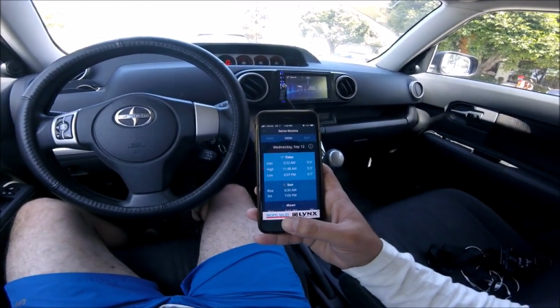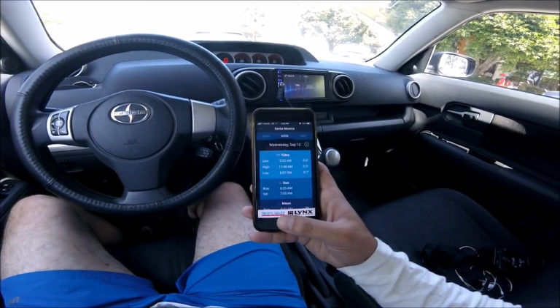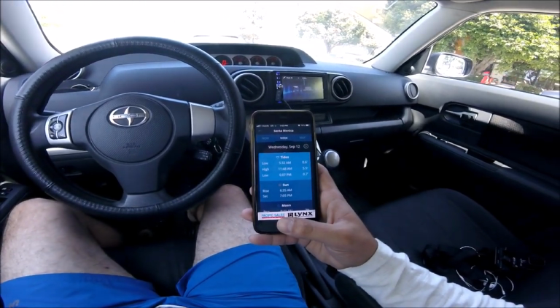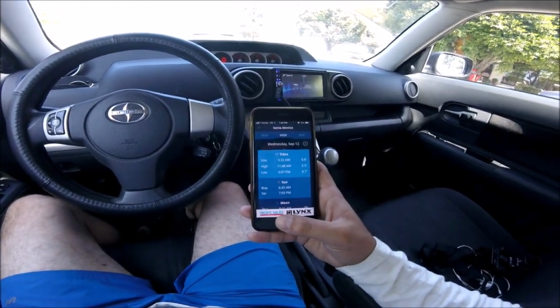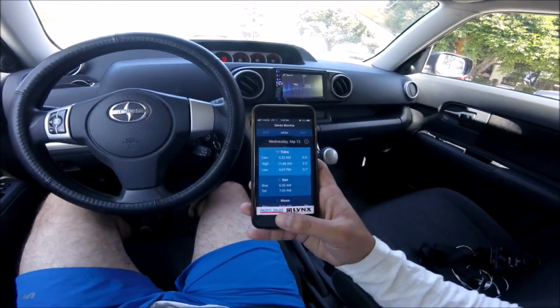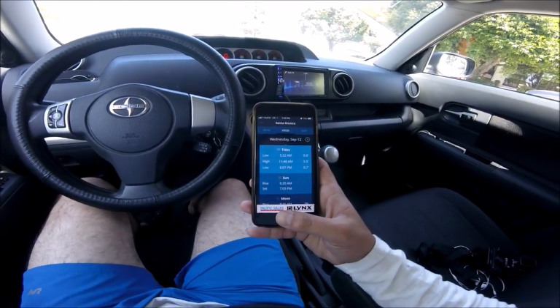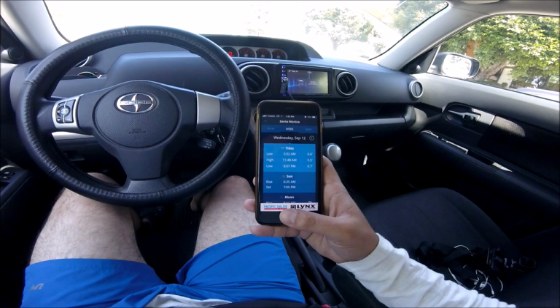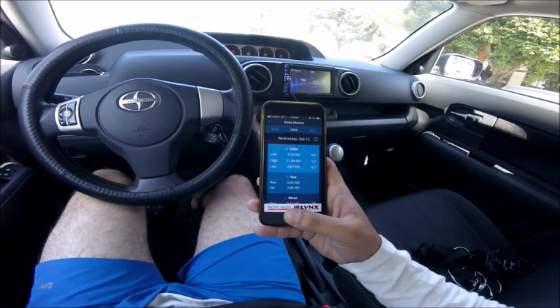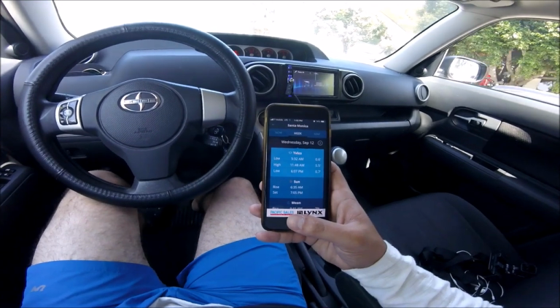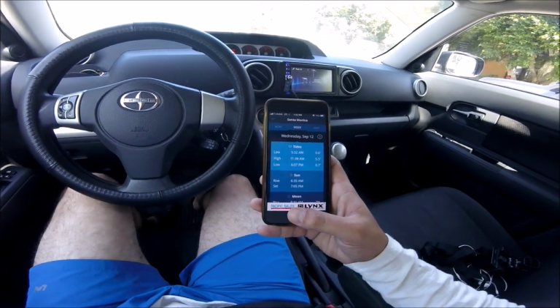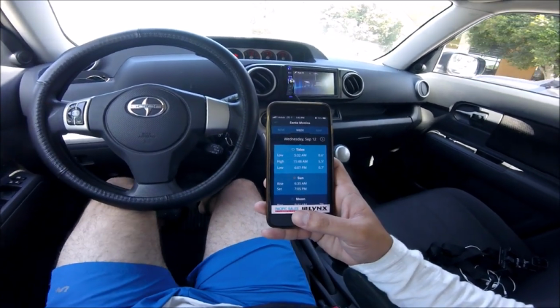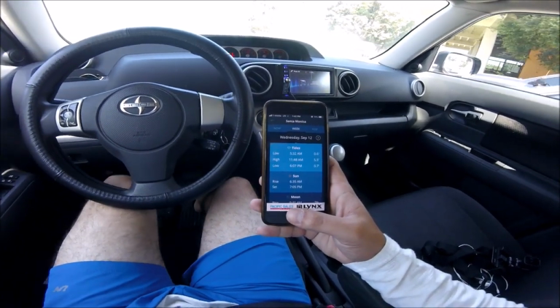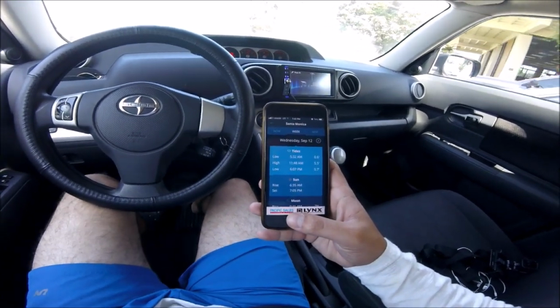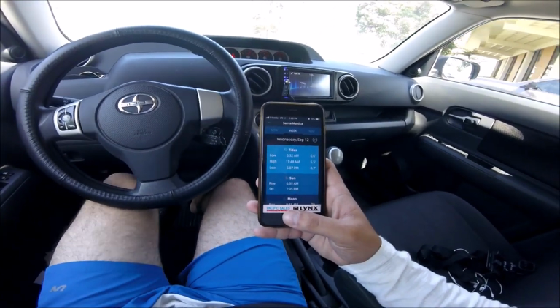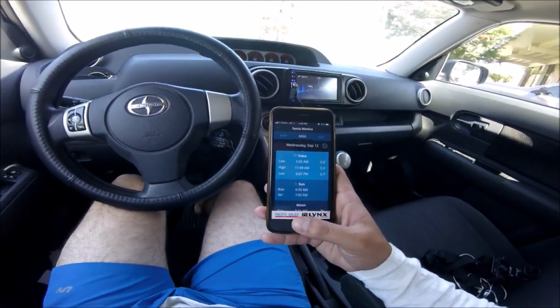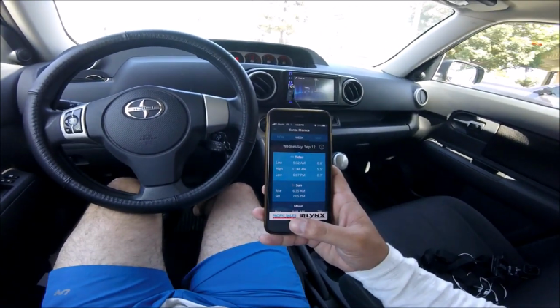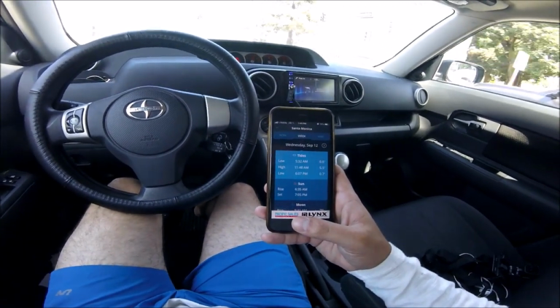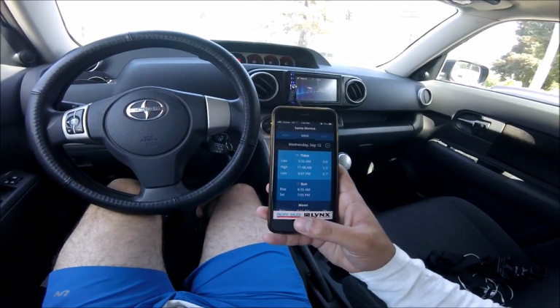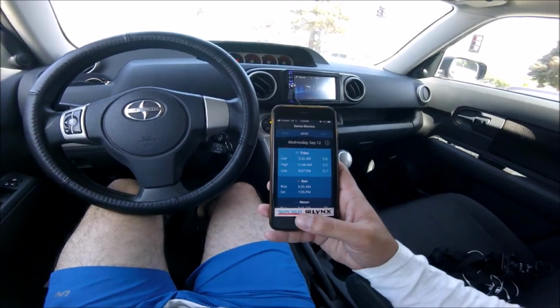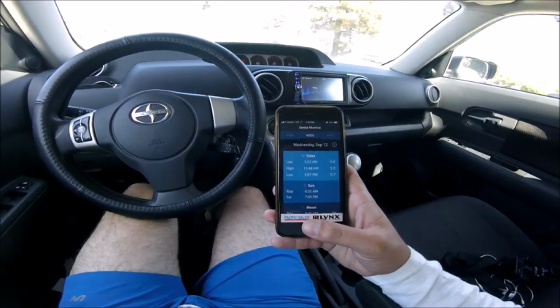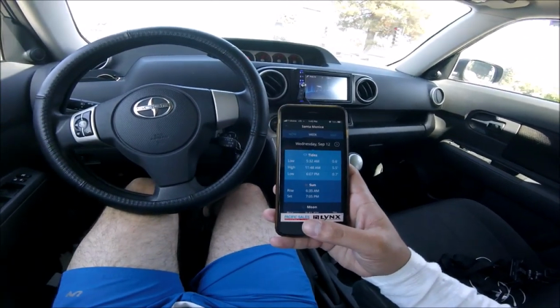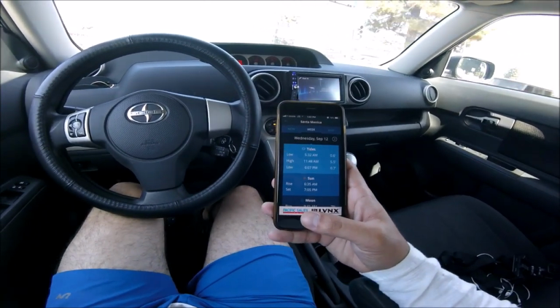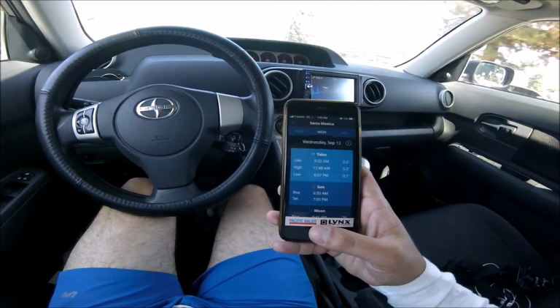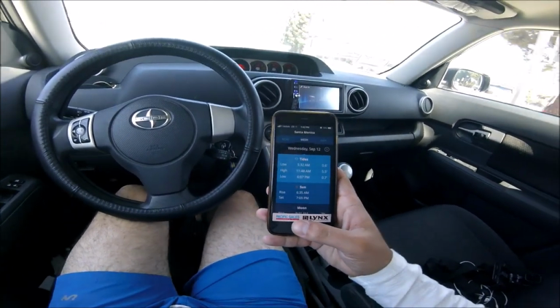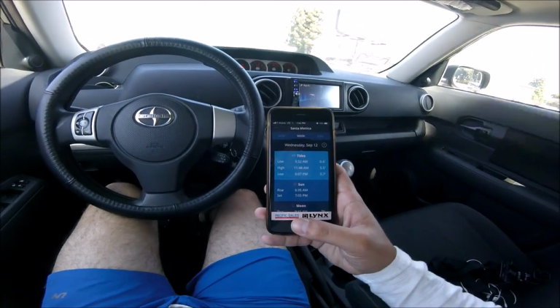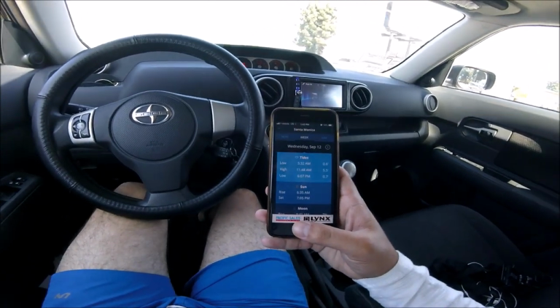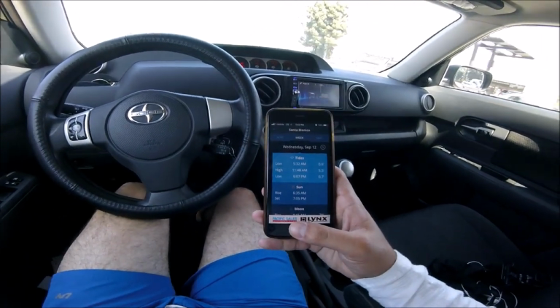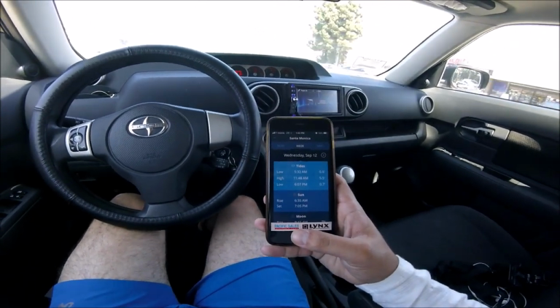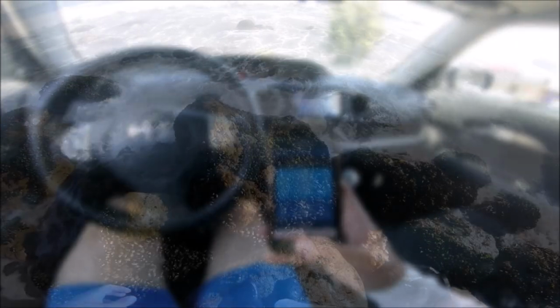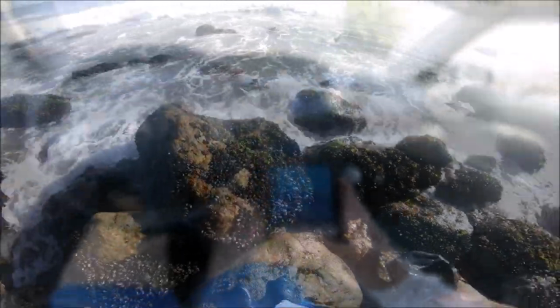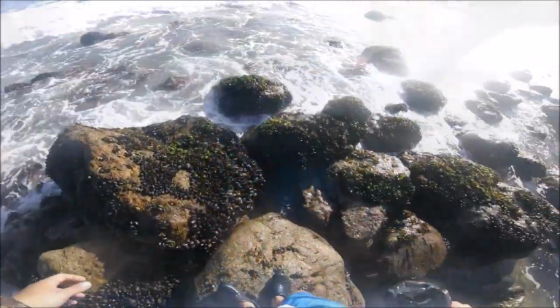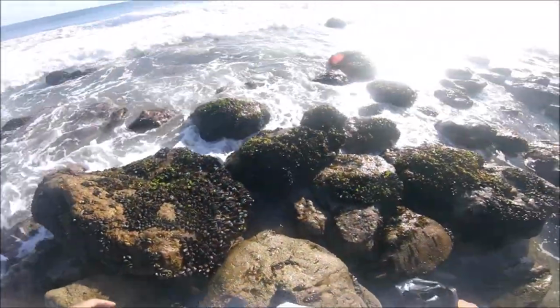So as you can see the chart — the low tide was at 5:32 AM today, the high tide was at 11:48 AM, and the low tide is going to be at 6:07 PM. Guys, I'm over here at low tide.